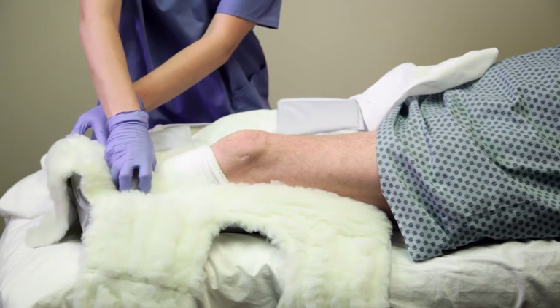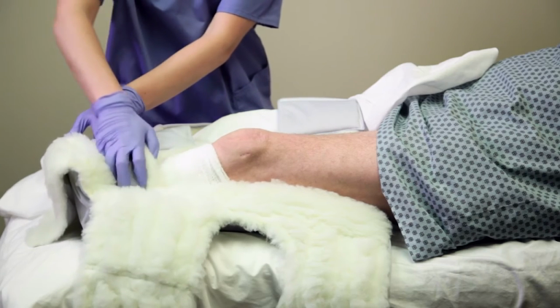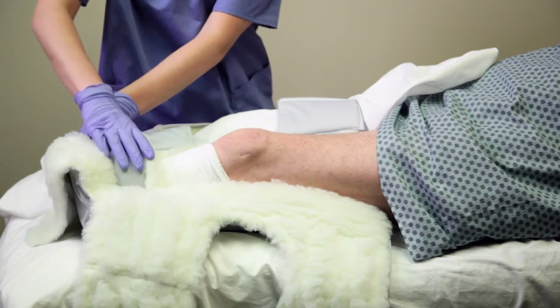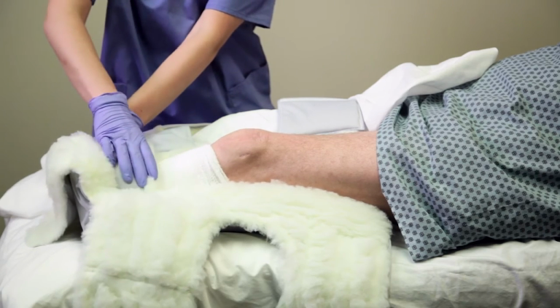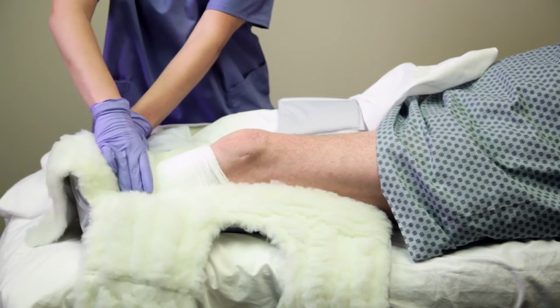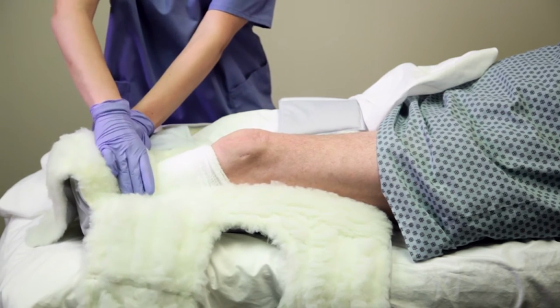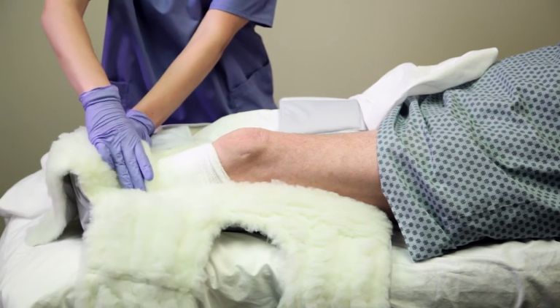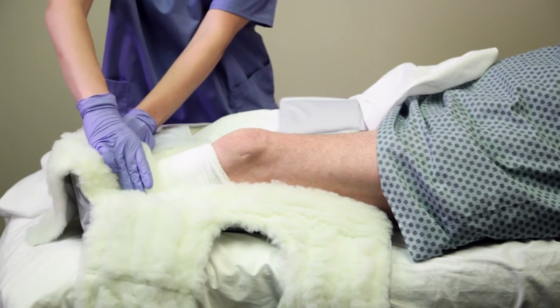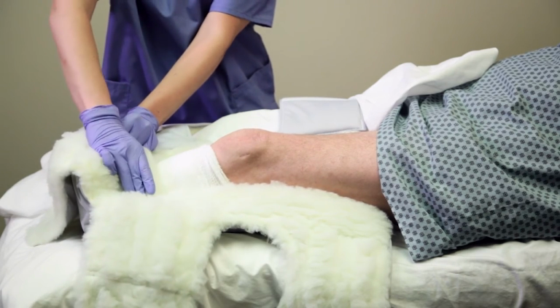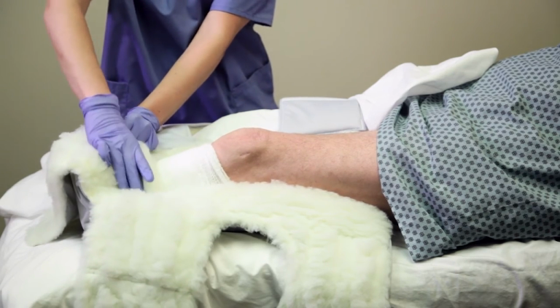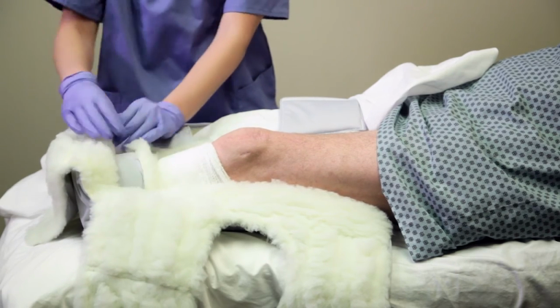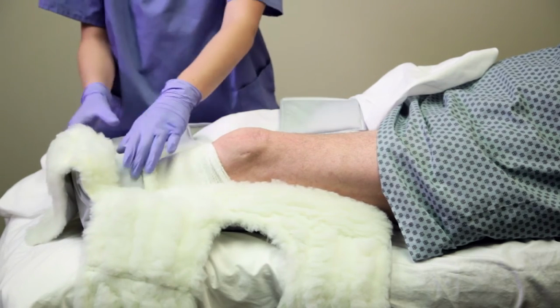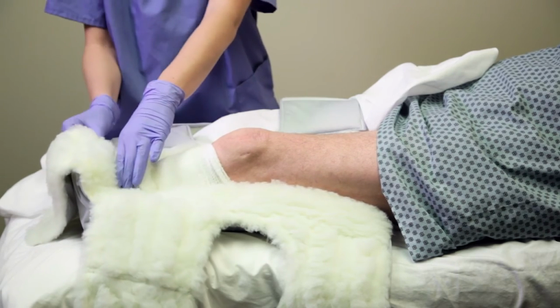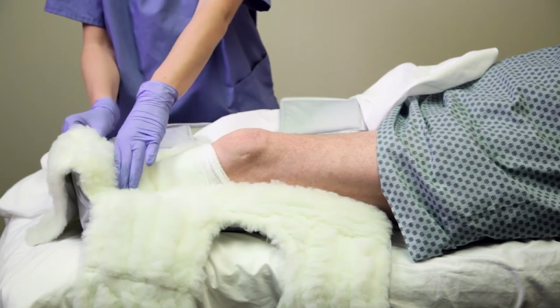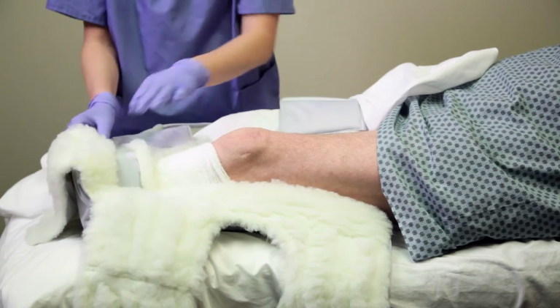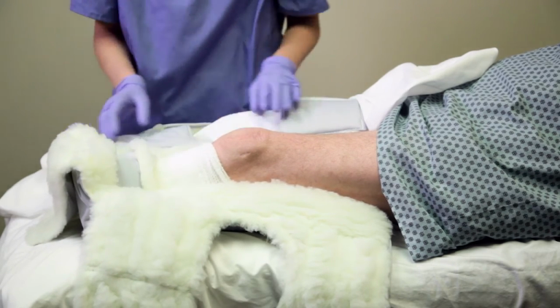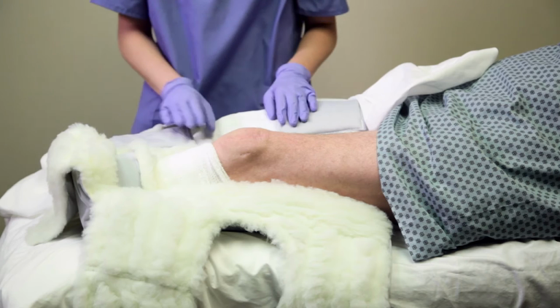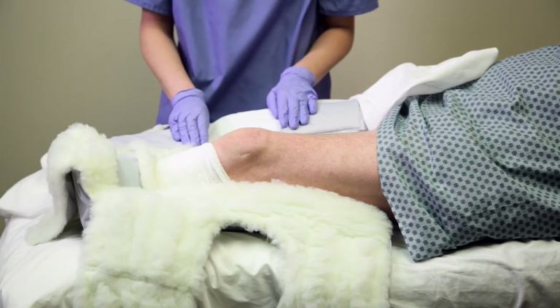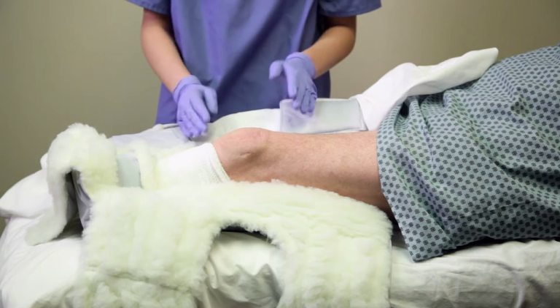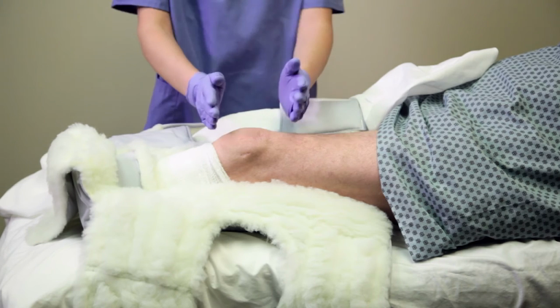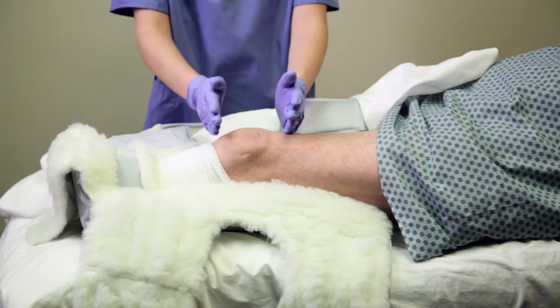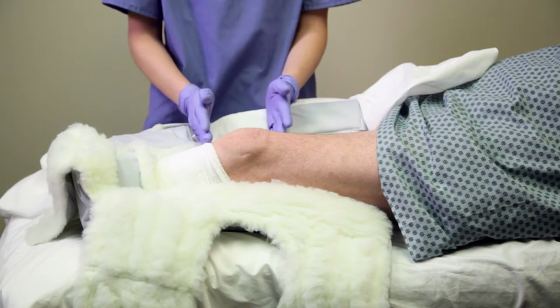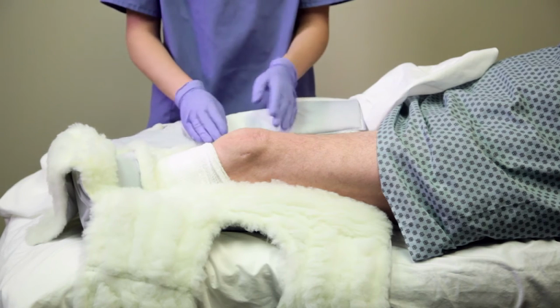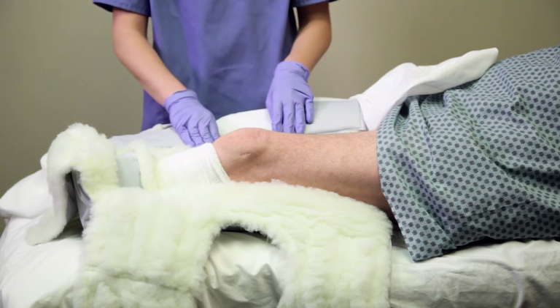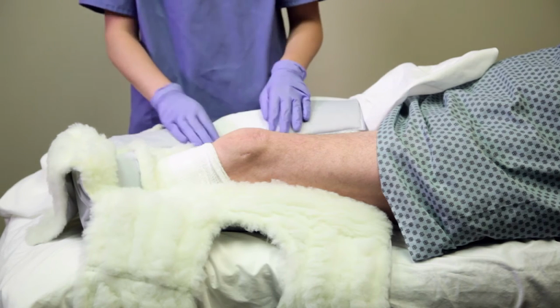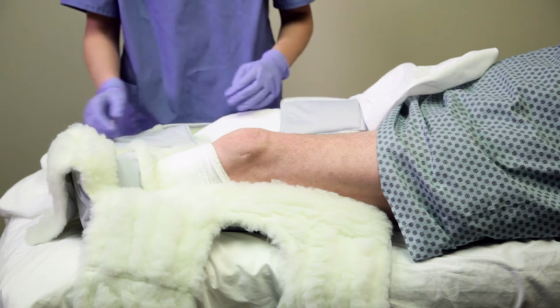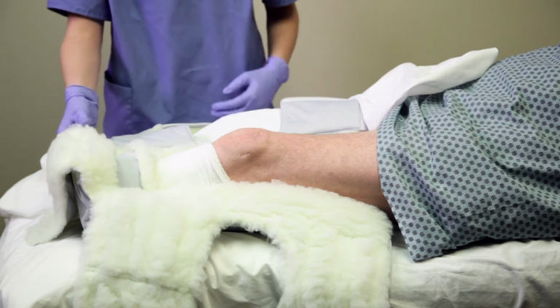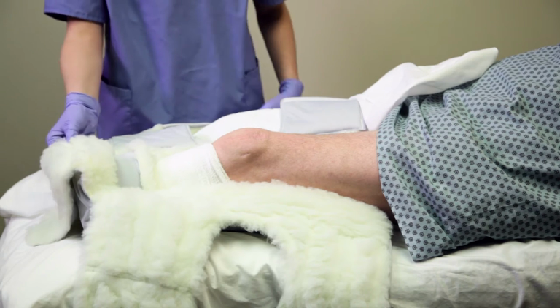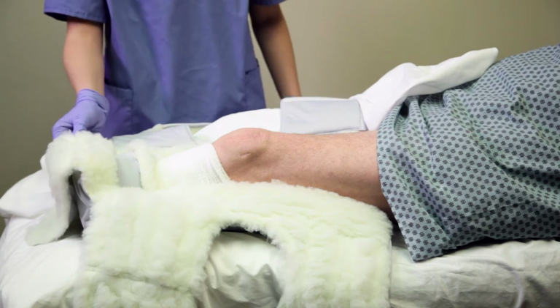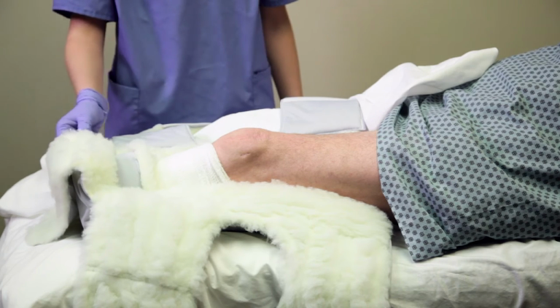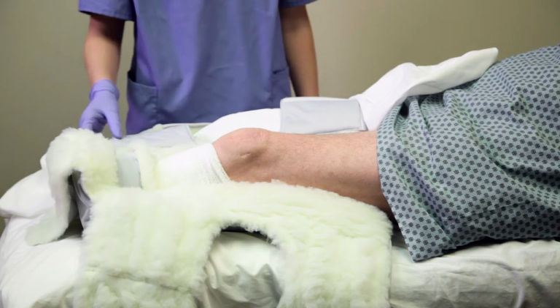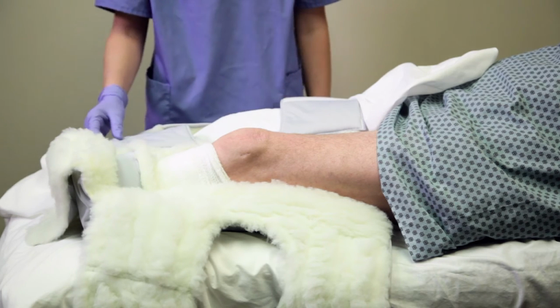Generally one or none of the spacers is enough to orient the patella in the correct location, but a second is provided for patients with a particularly short residual limb.